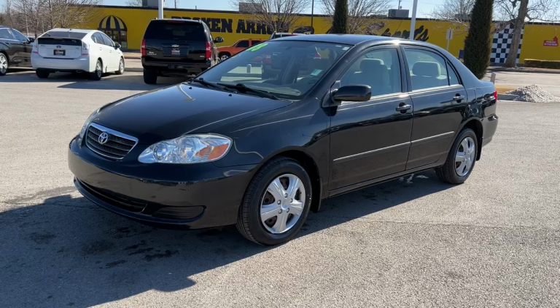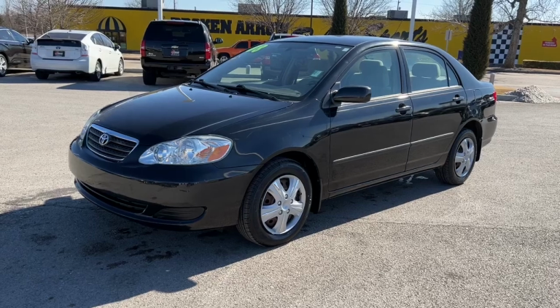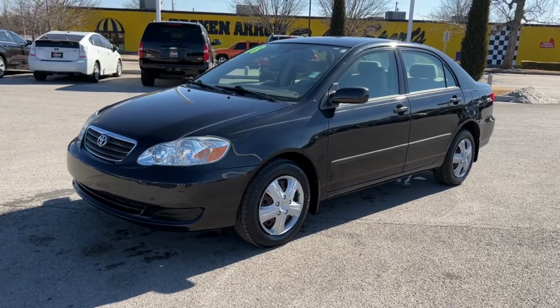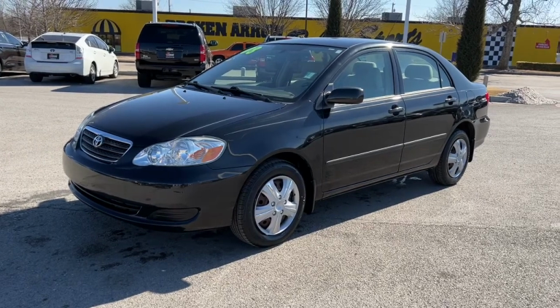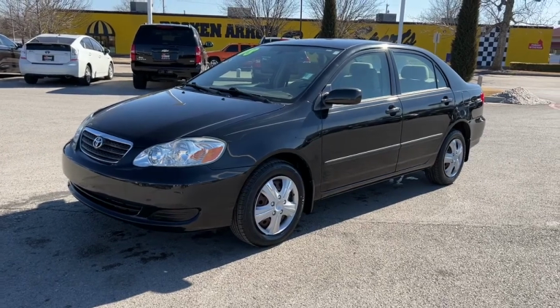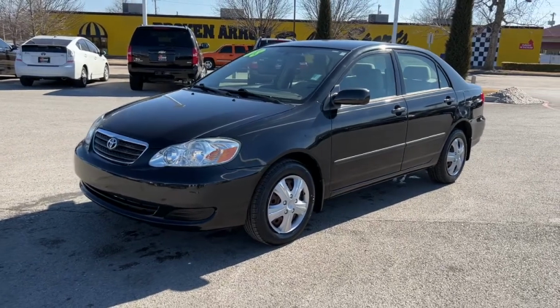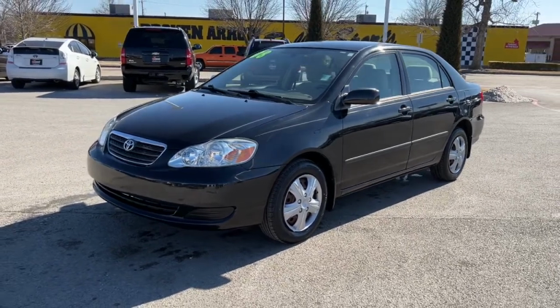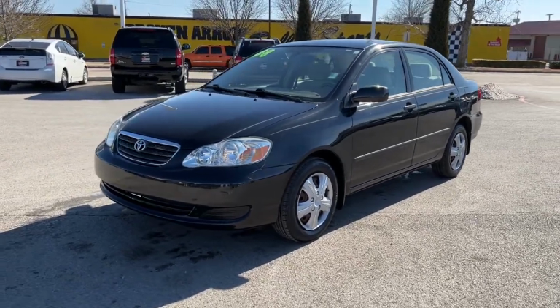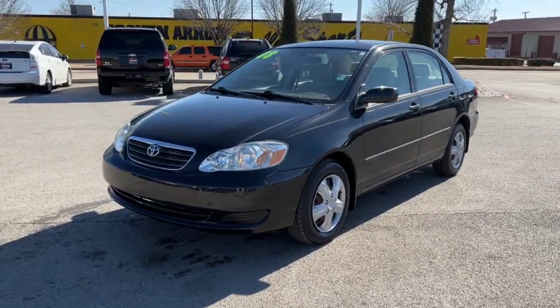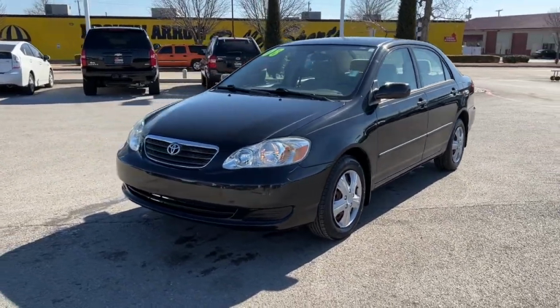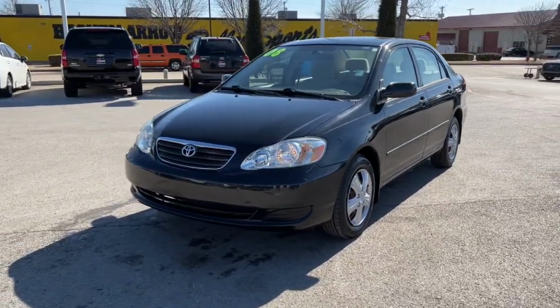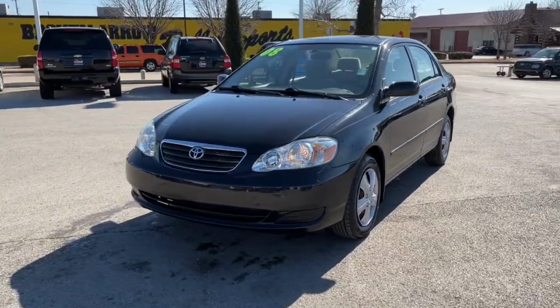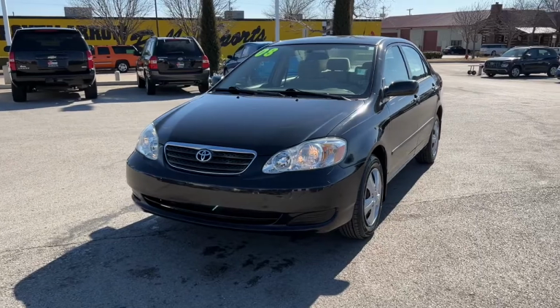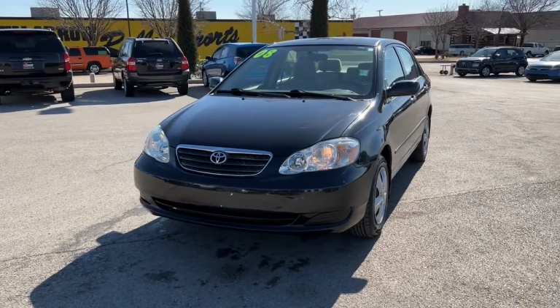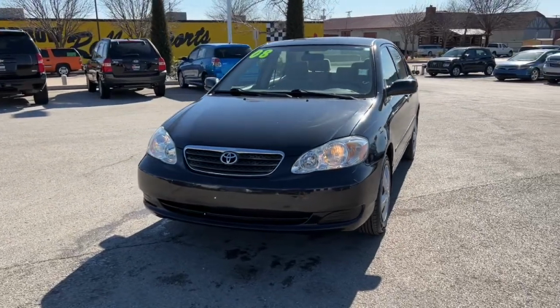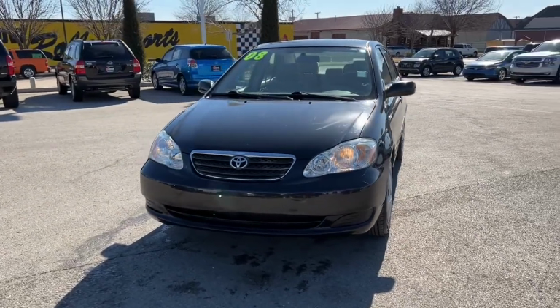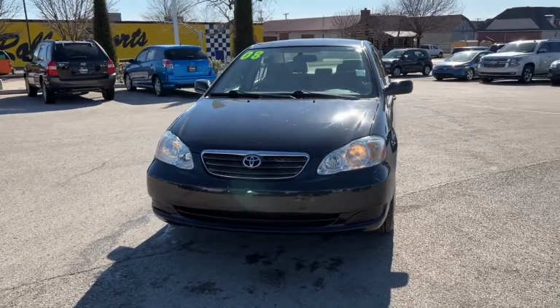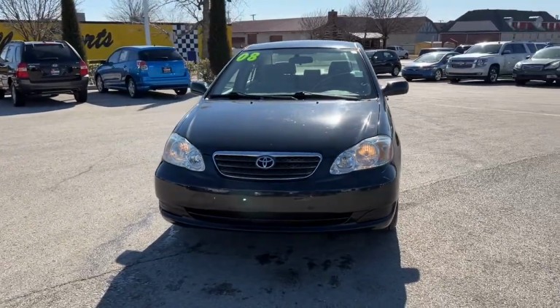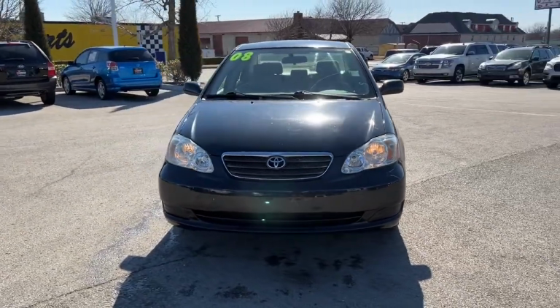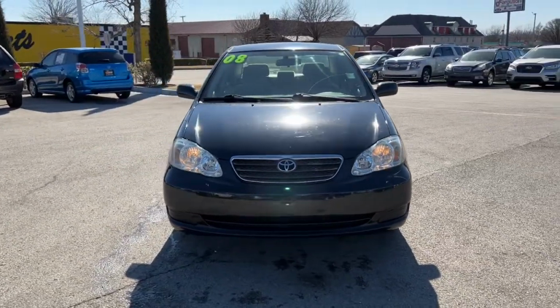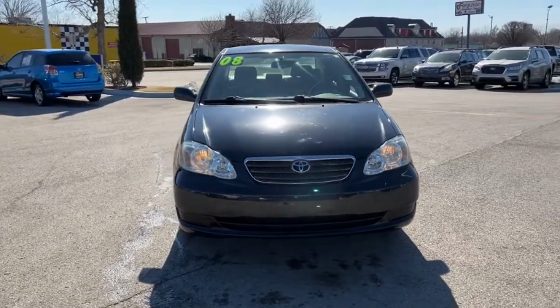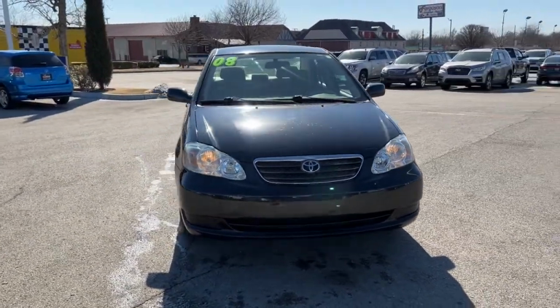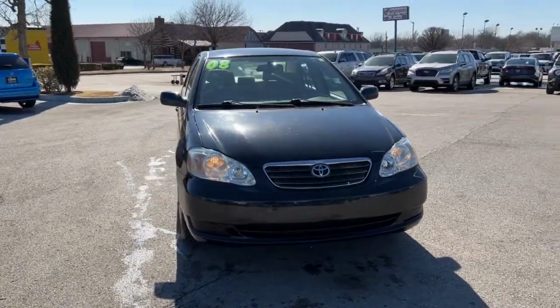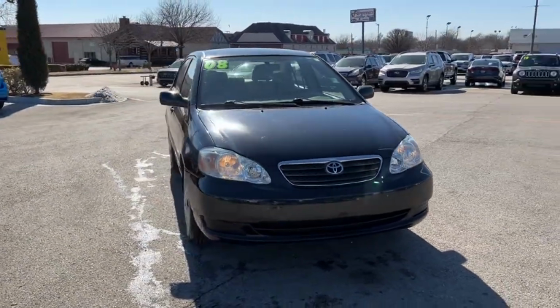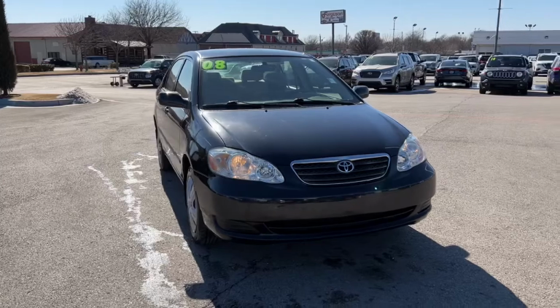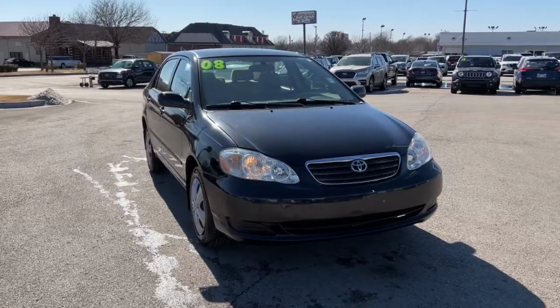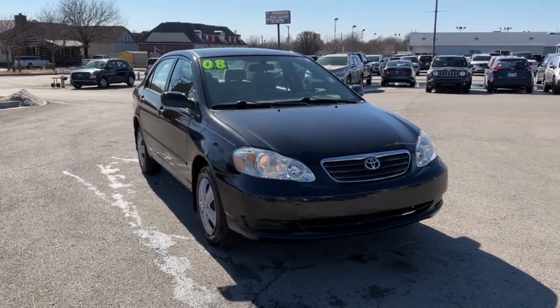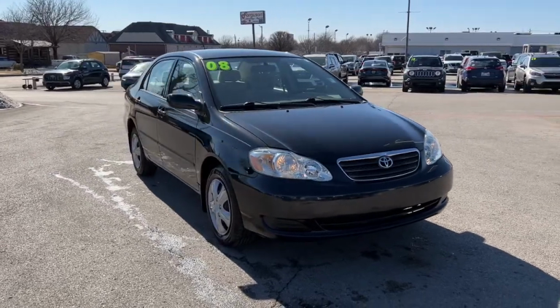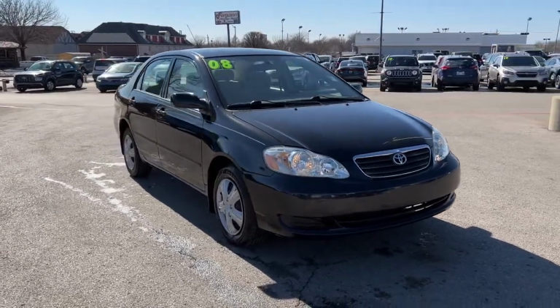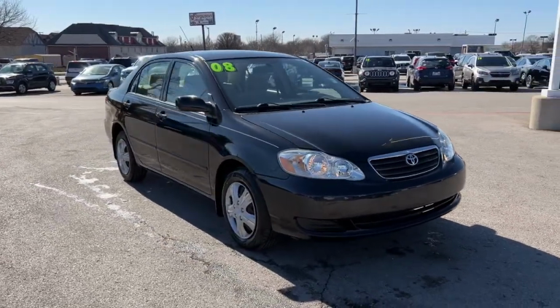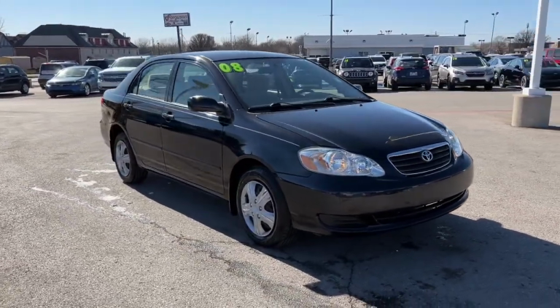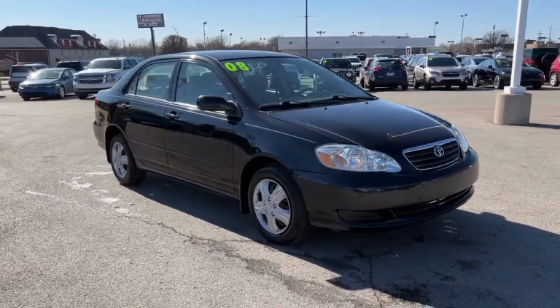Get acquainted with the 2008 Toyota Corolla. With less than 80,000 miles on the odometer, this vehicle stands out from the rest. This vehicle delivers the best of sporty styling and modern efficiency.